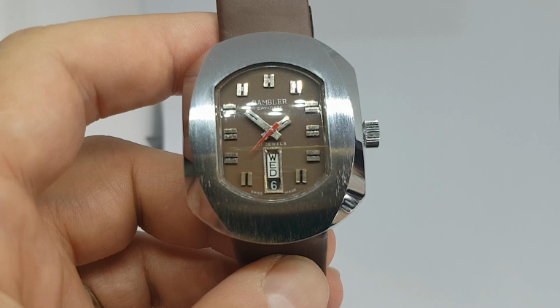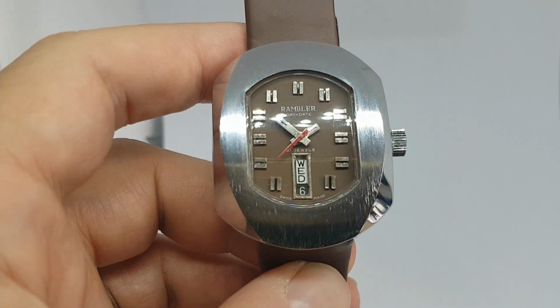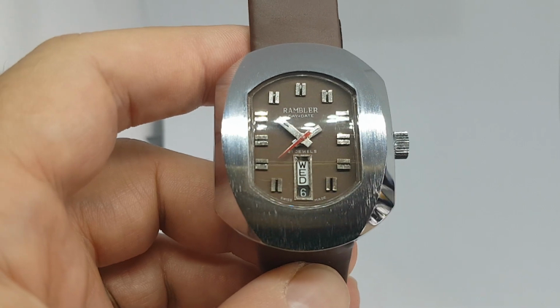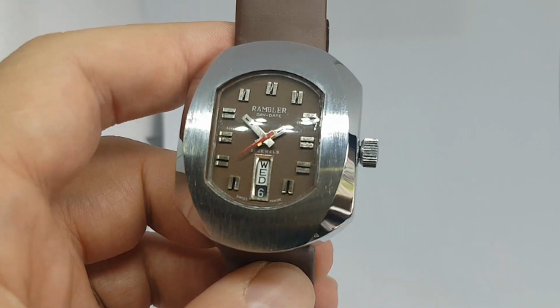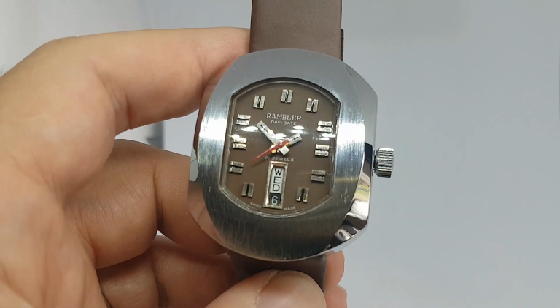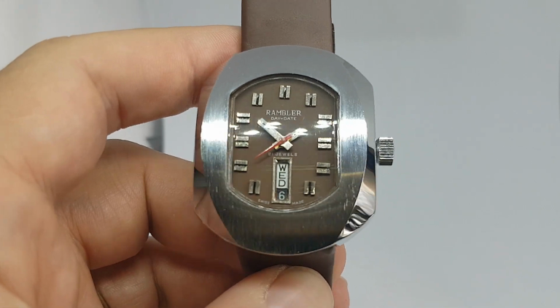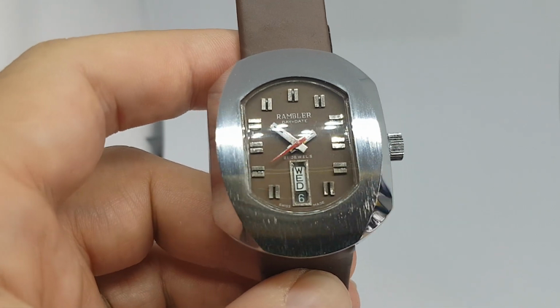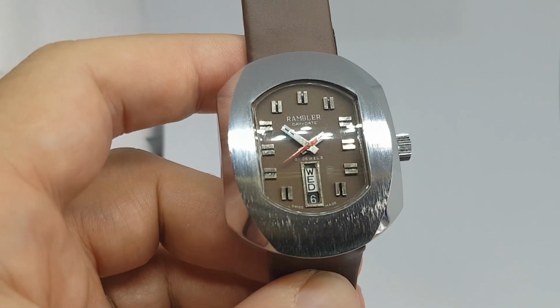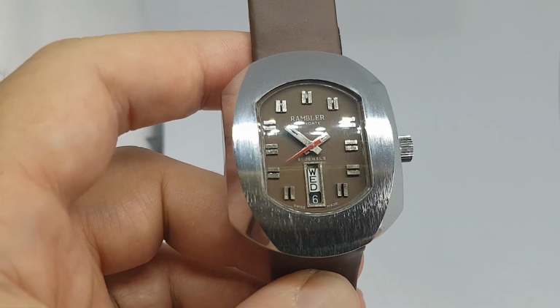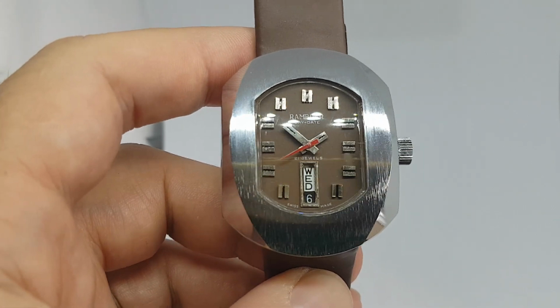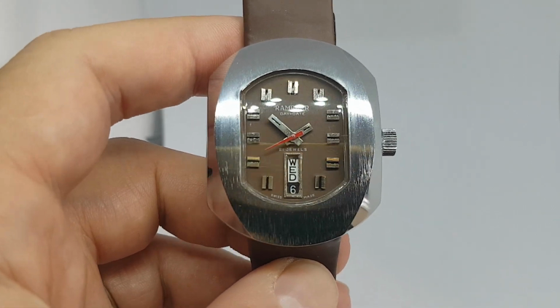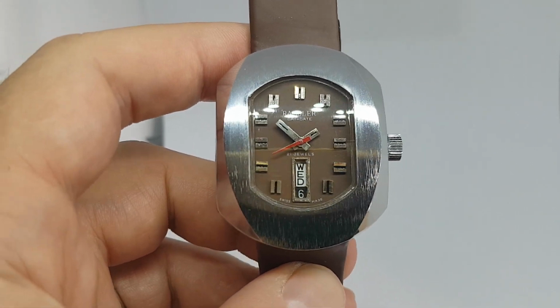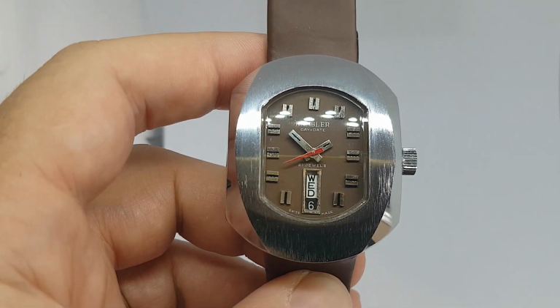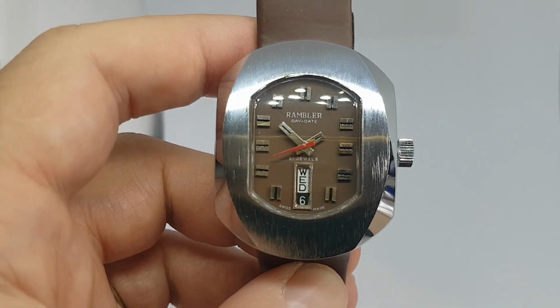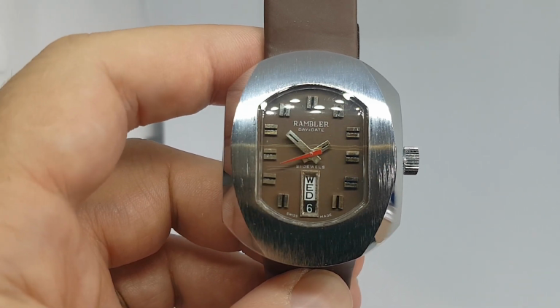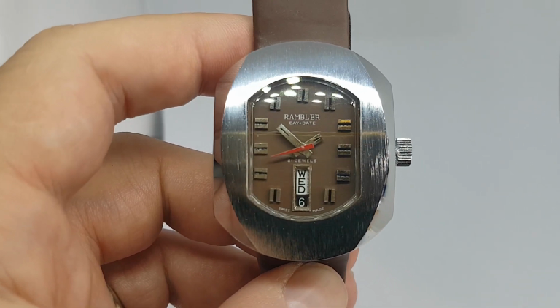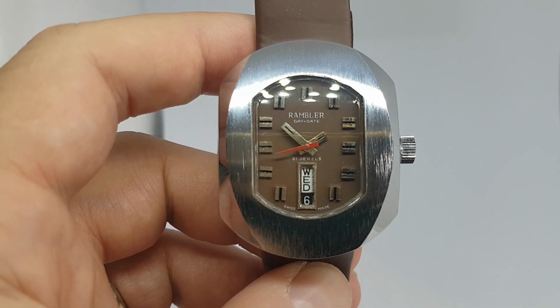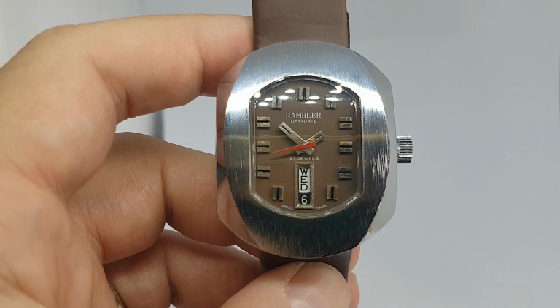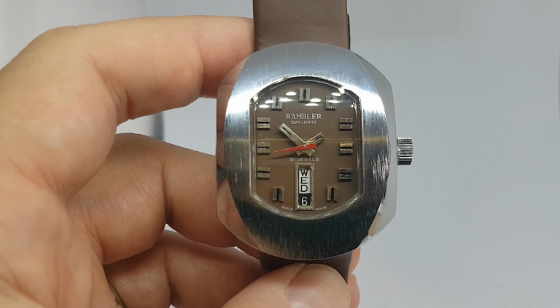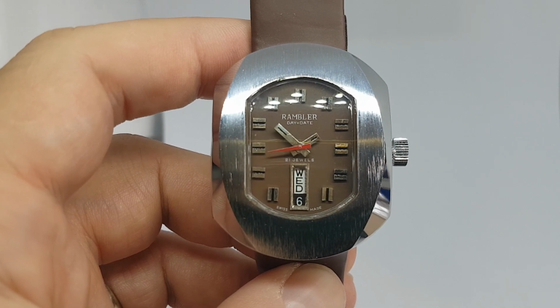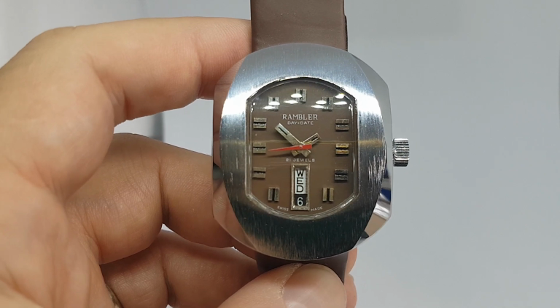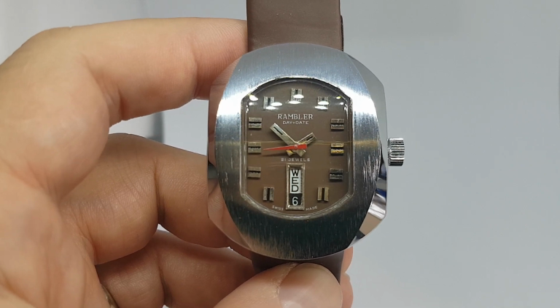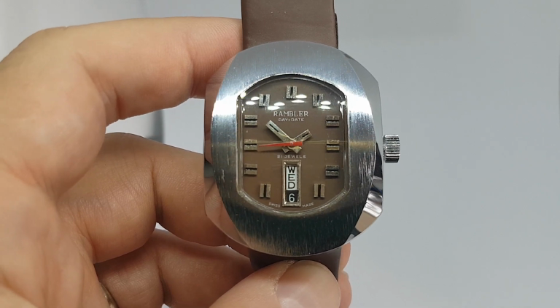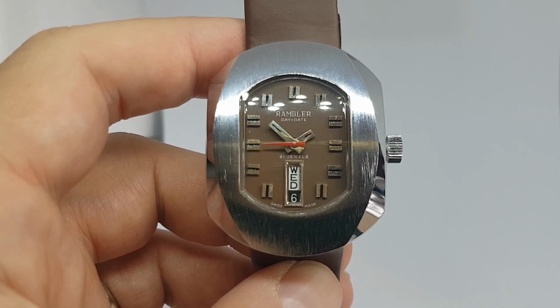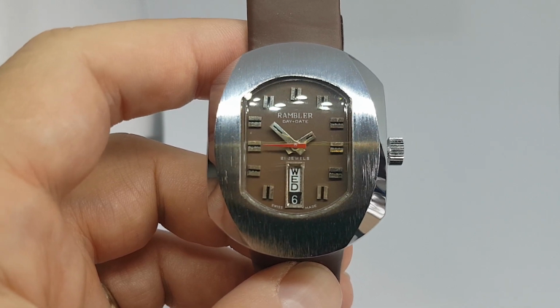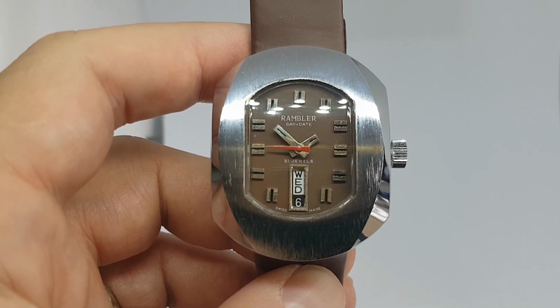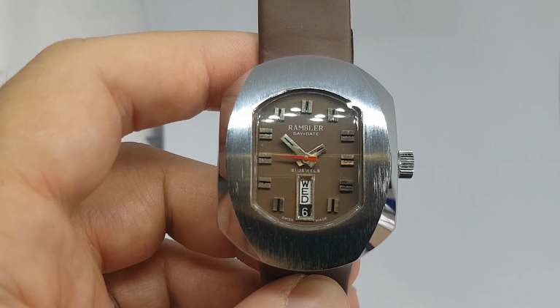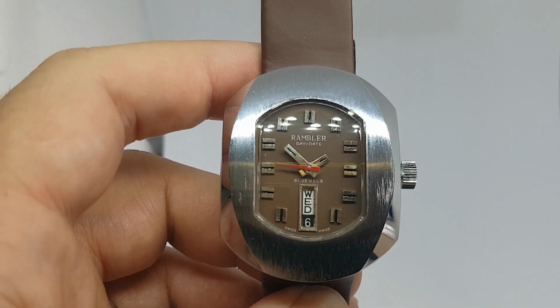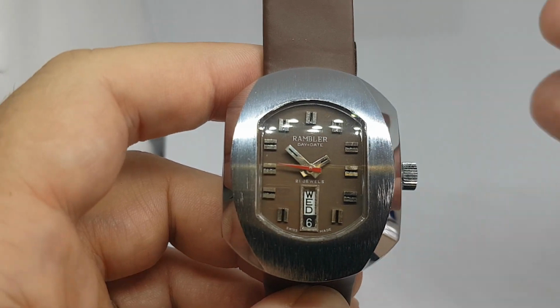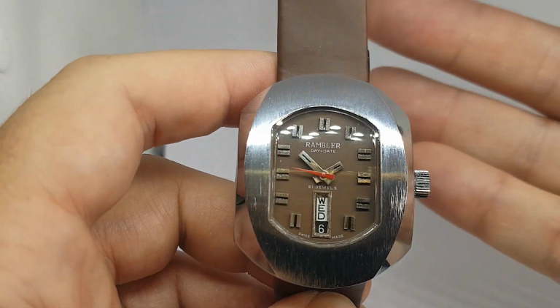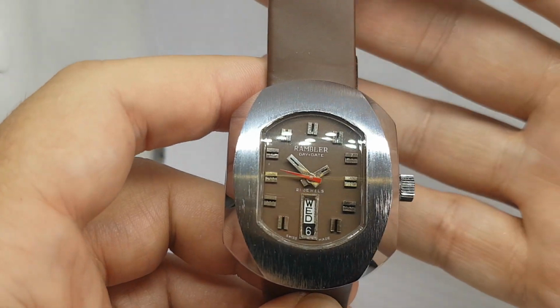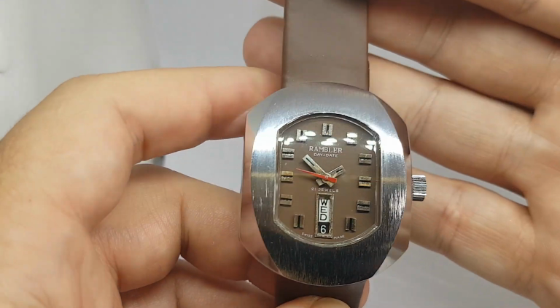Hello watch fans, Berthier Watches here. This time for you we have a circa 1975 Rambler Day-Date watch.